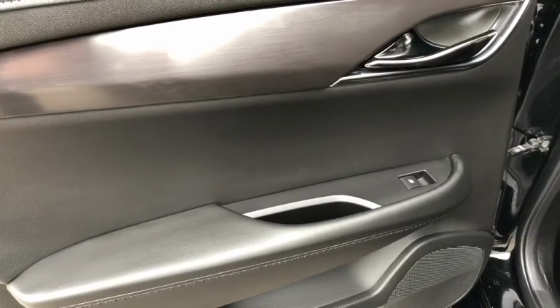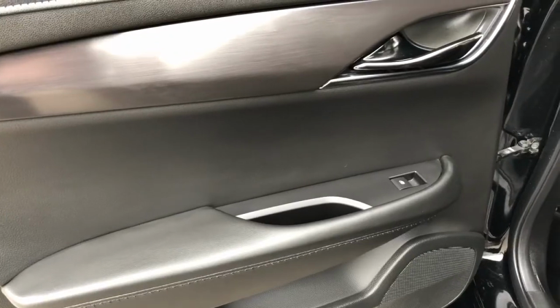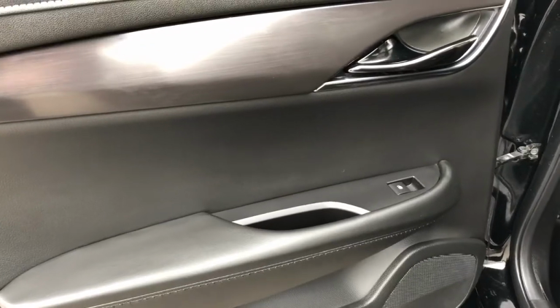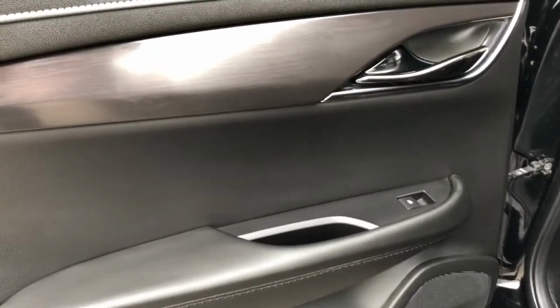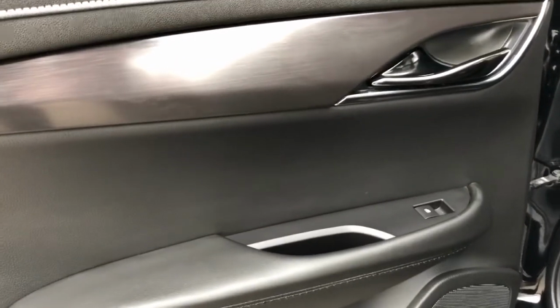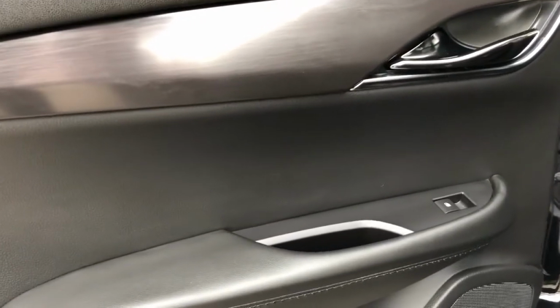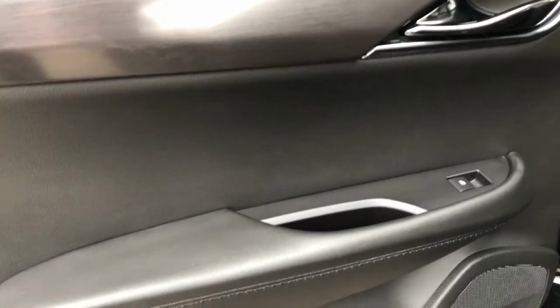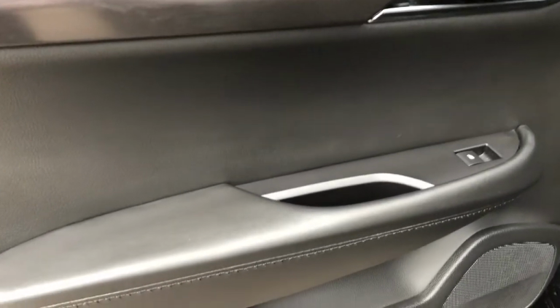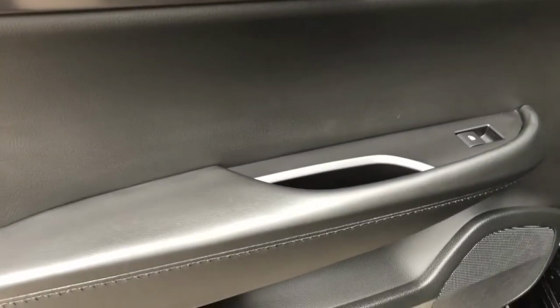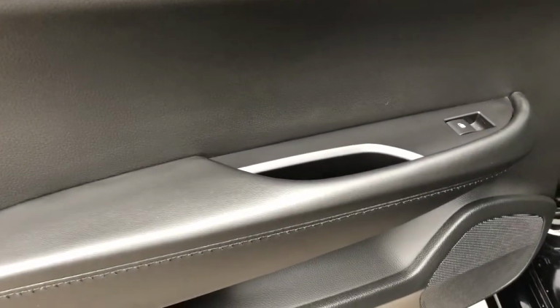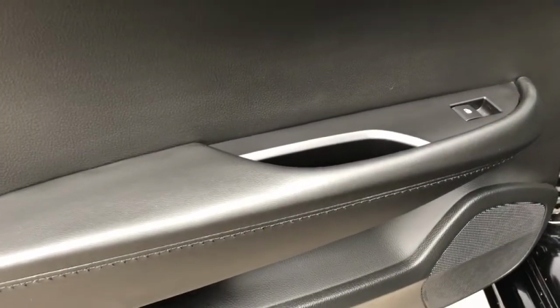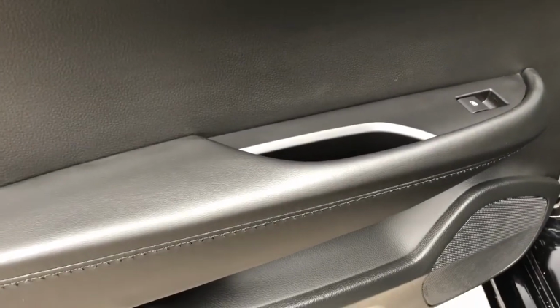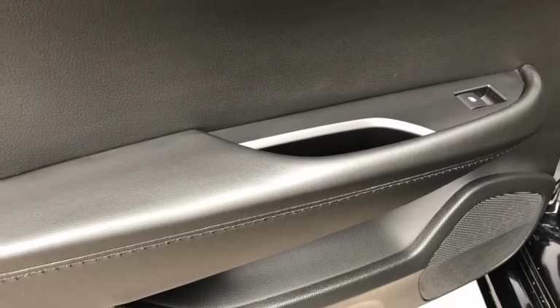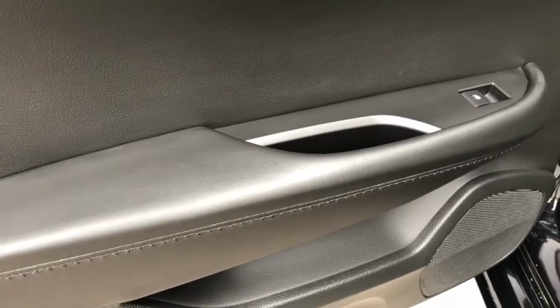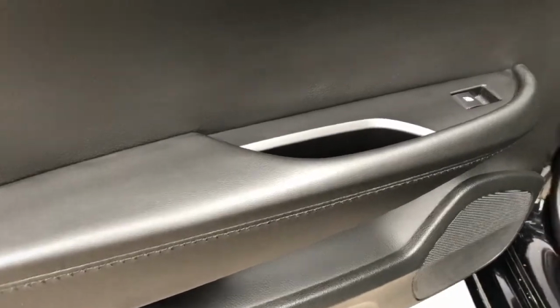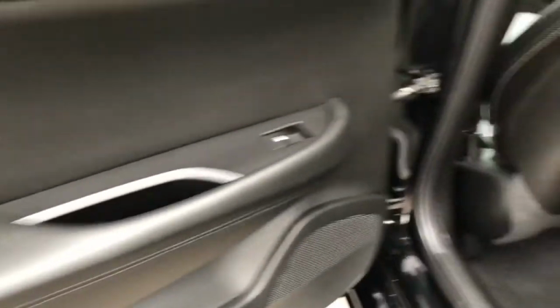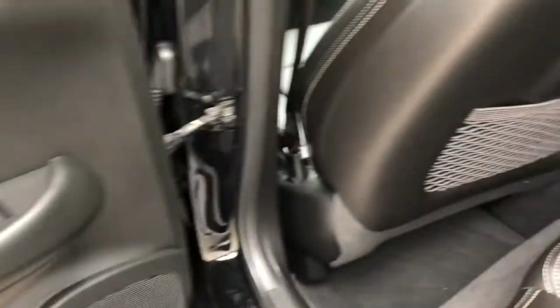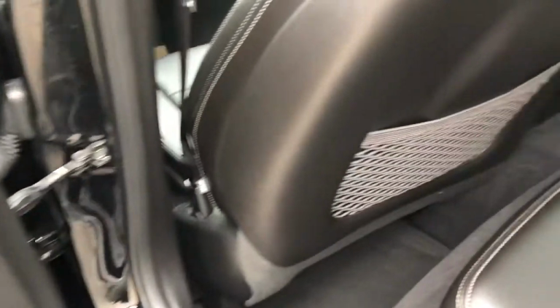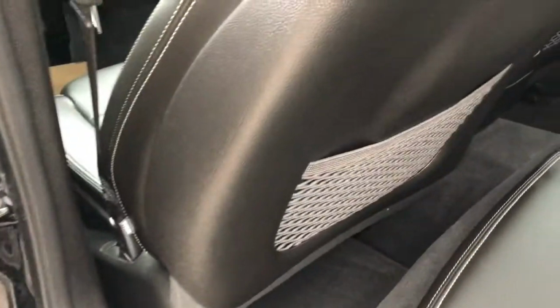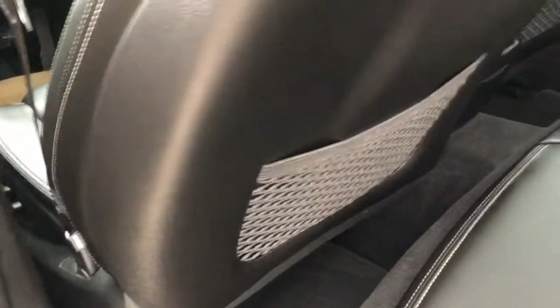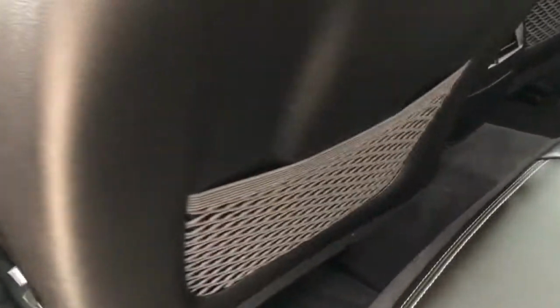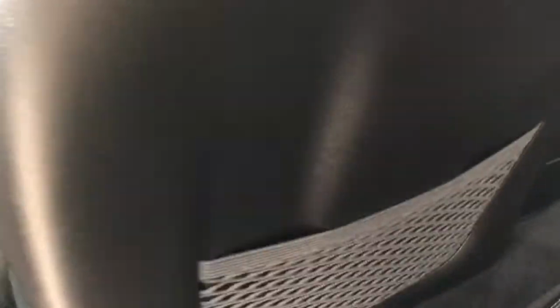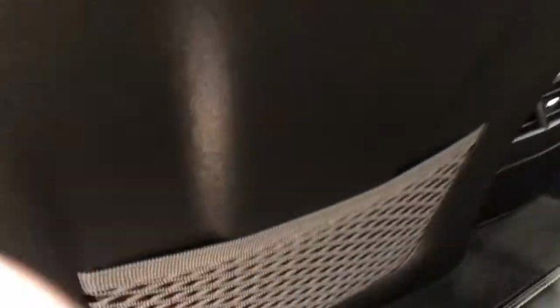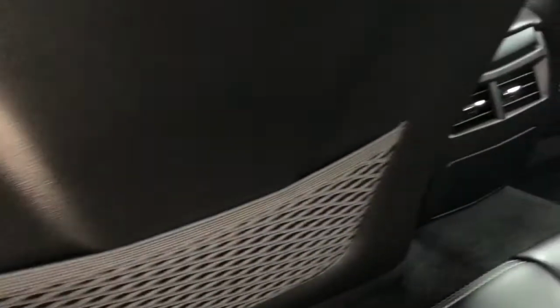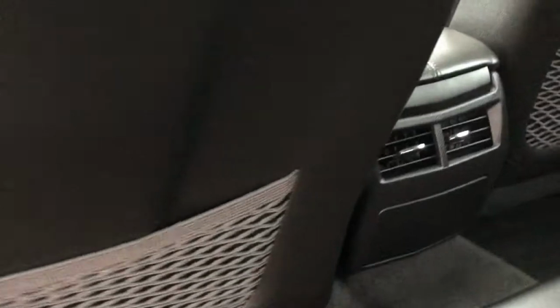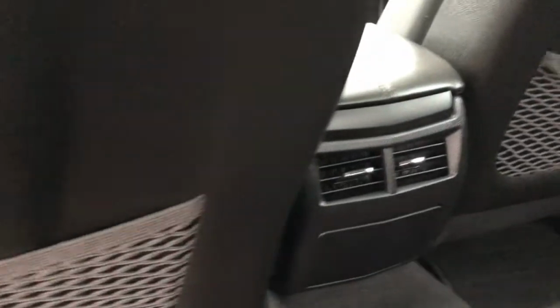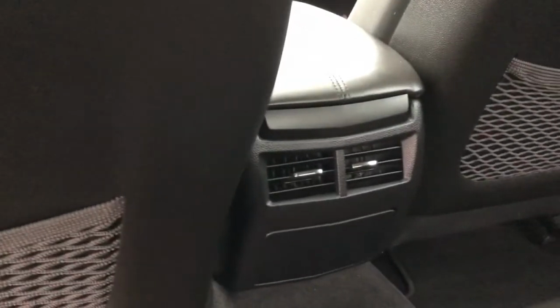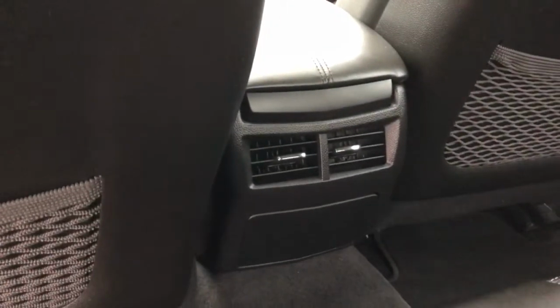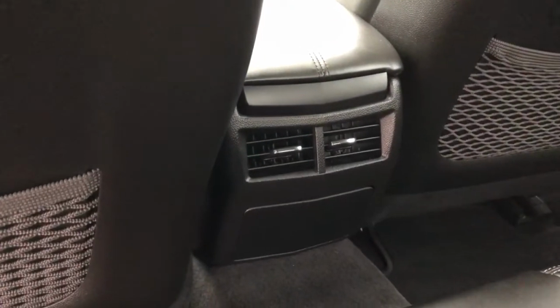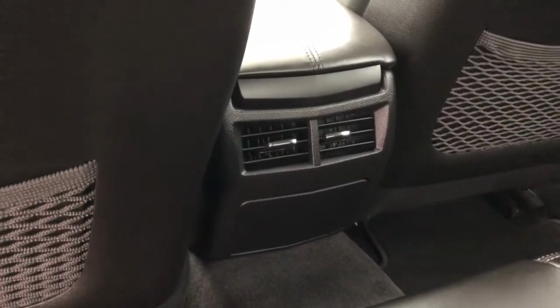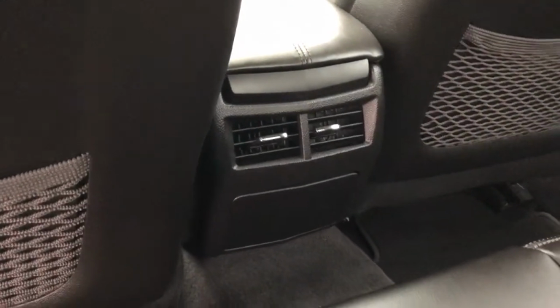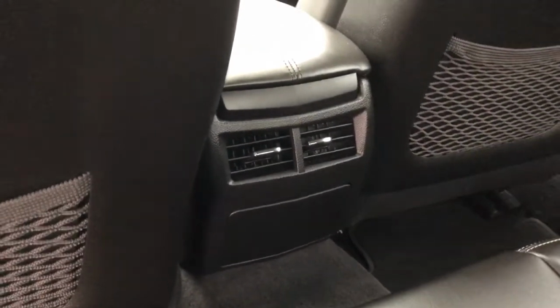Now on to the rear interior, we have our chrome door handle as well as our grab handles, speaker and storage. Back of the front seats we have our magazine holders. Back of the center console area we have our vents and fold-down charging outlets.